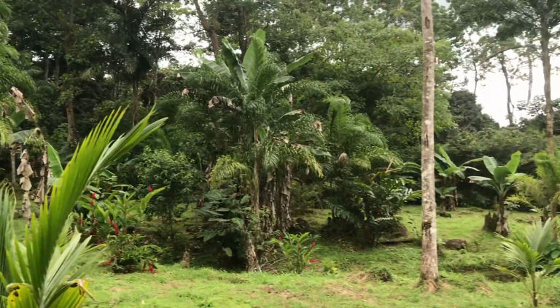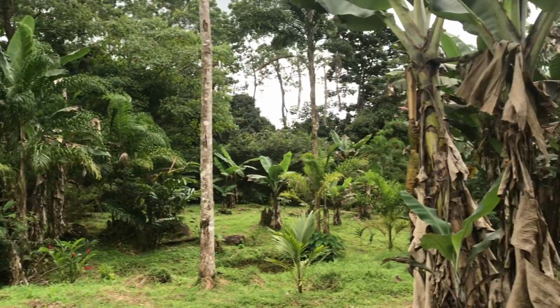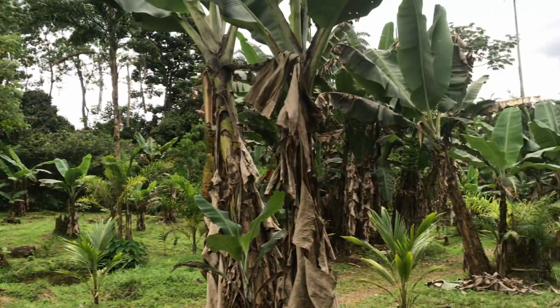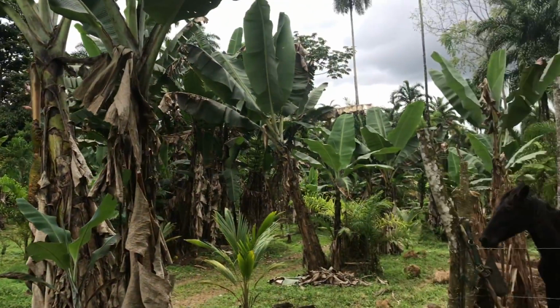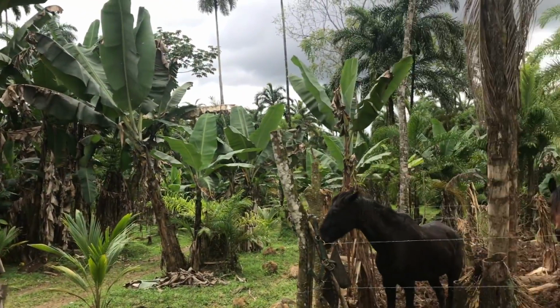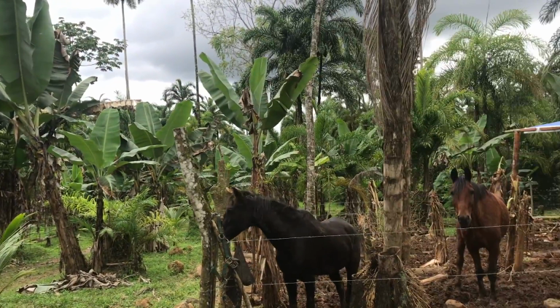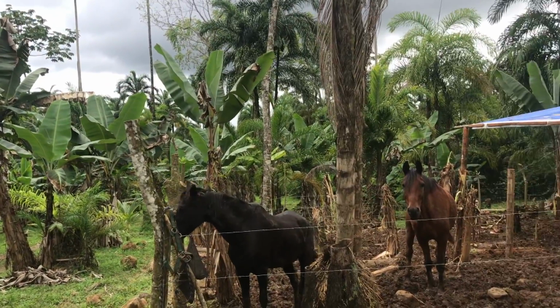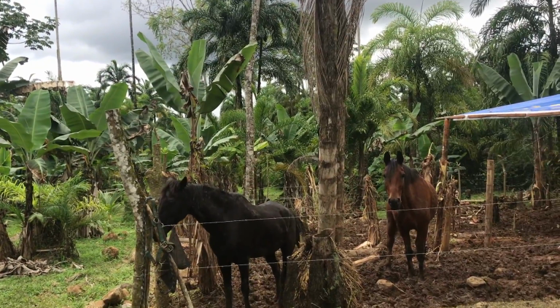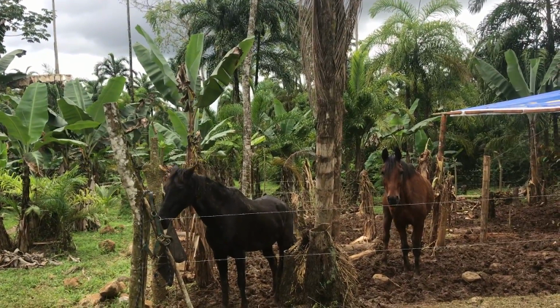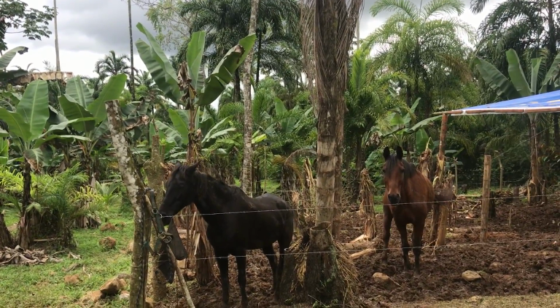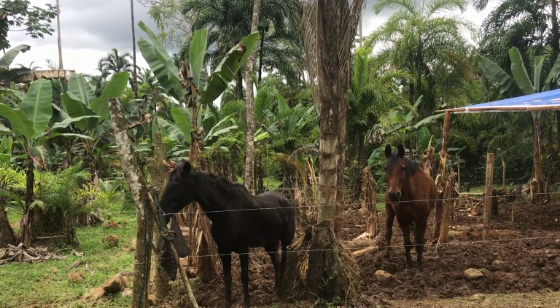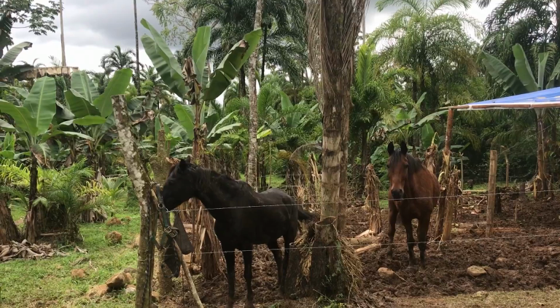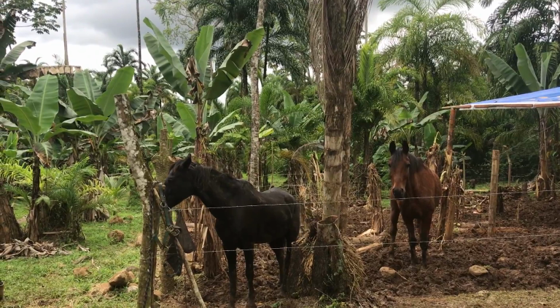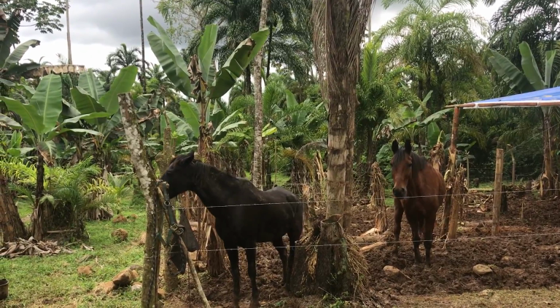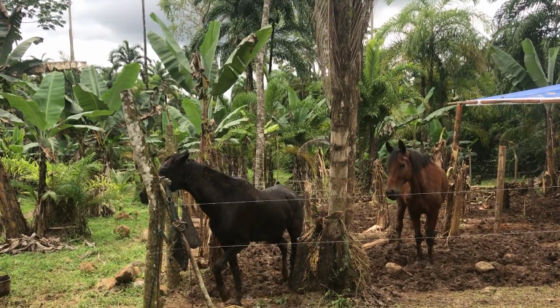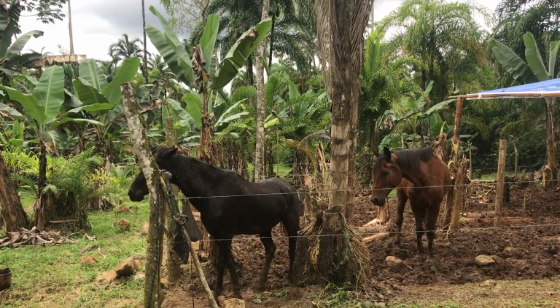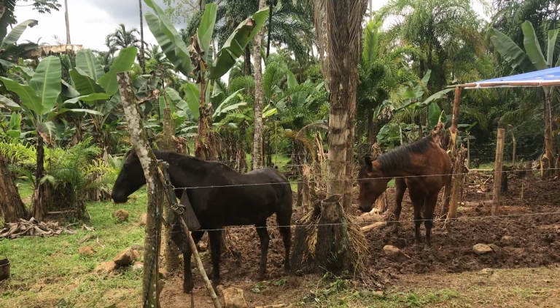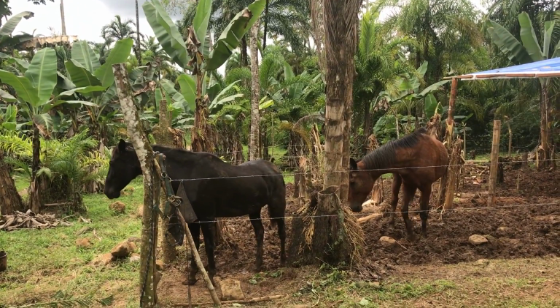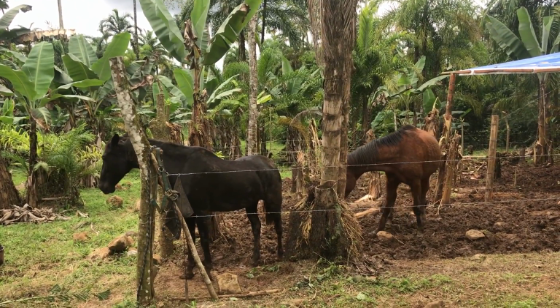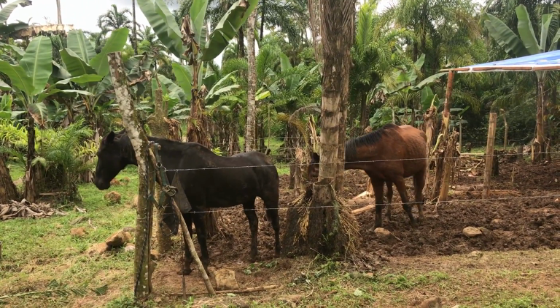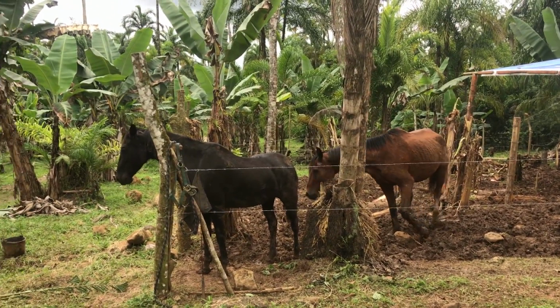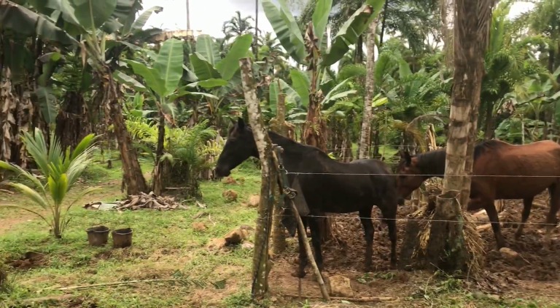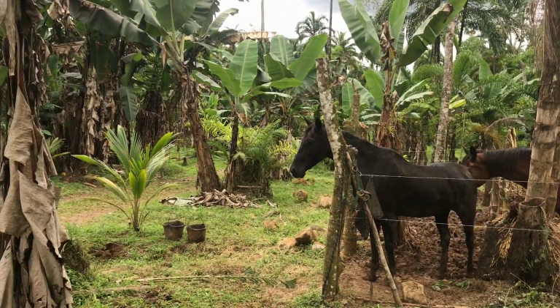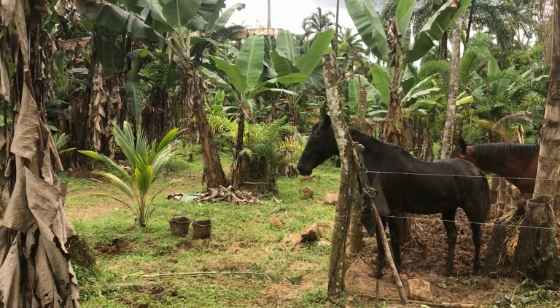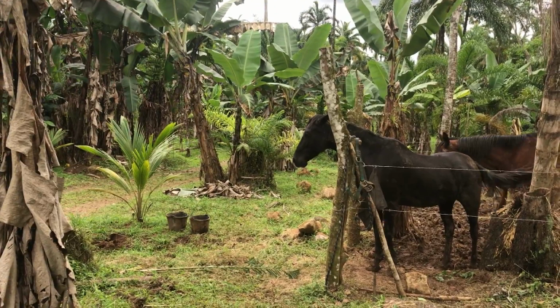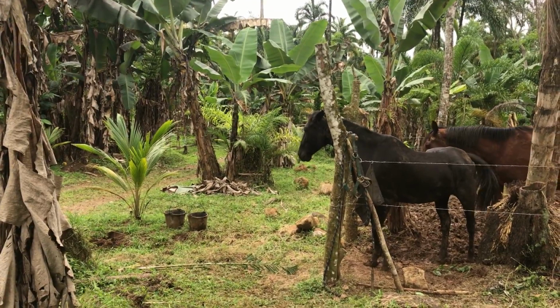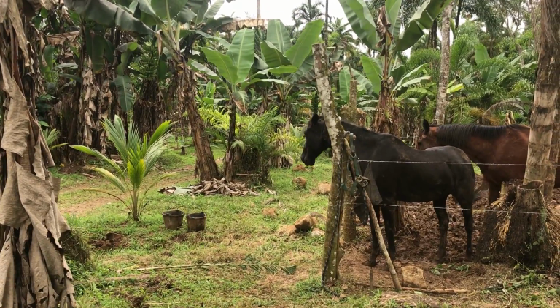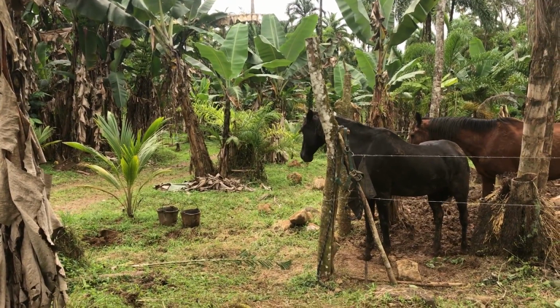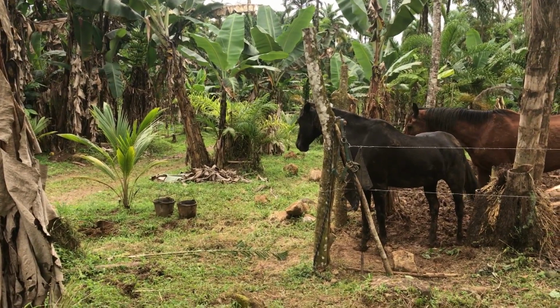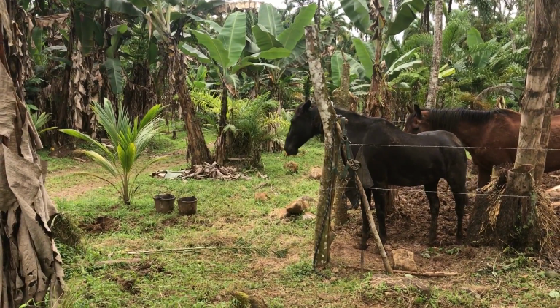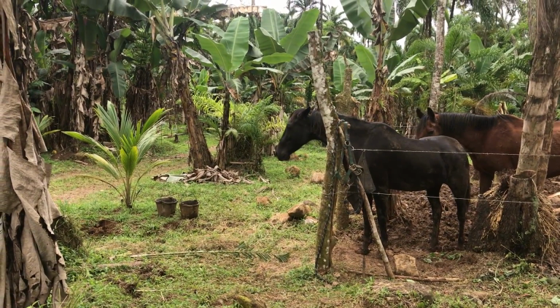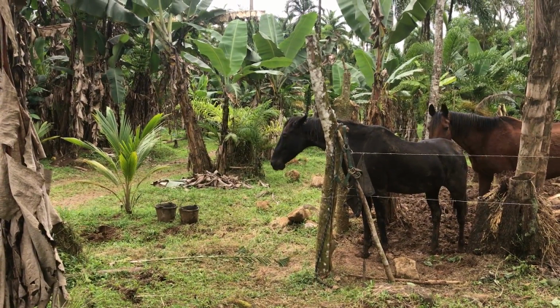And then we have our two horses here who are so spoiled. They're actually quite good — they stood right here while the guys were working. Oh look at her, she's like give me the bucket! They know their food is sitting right there in the two buckets.